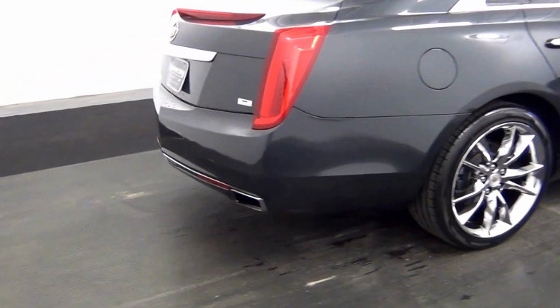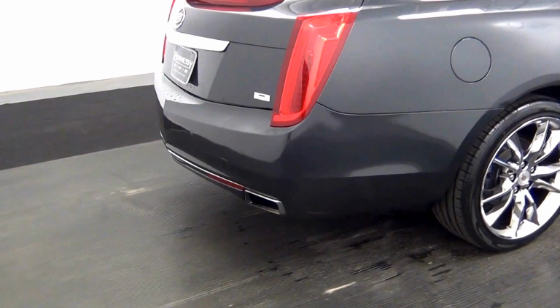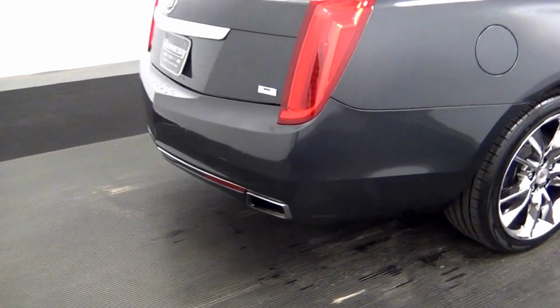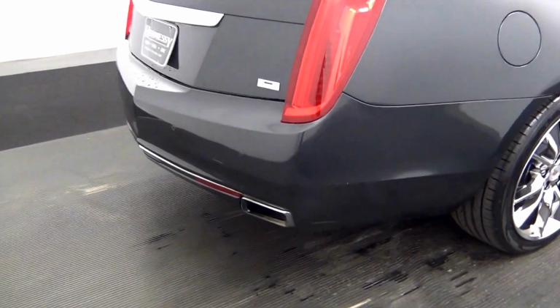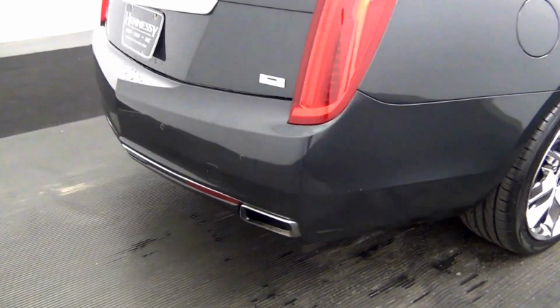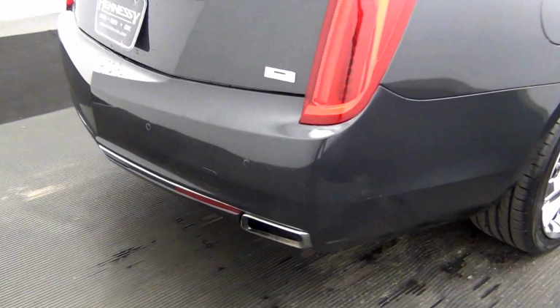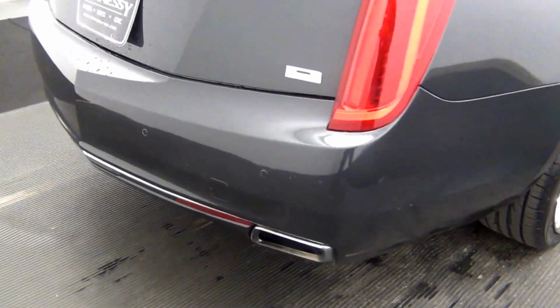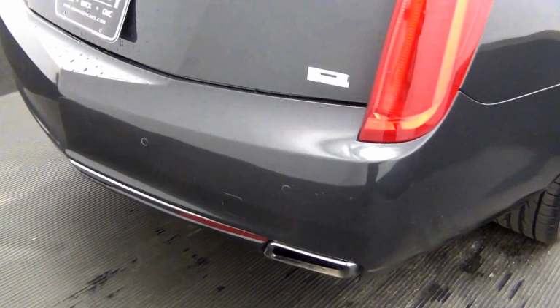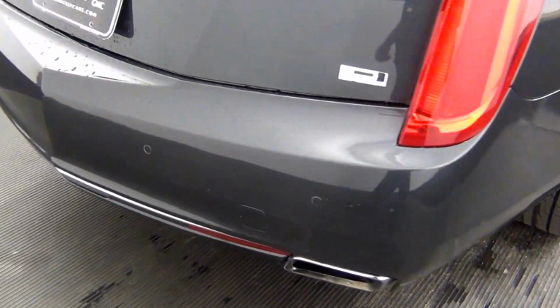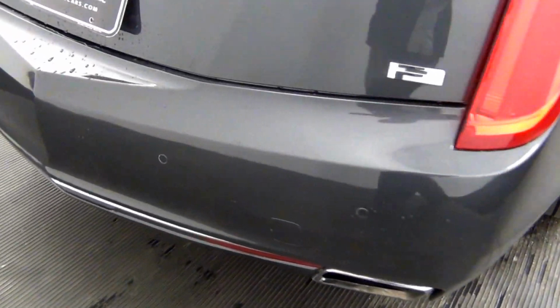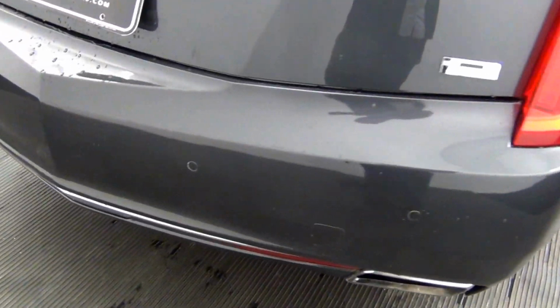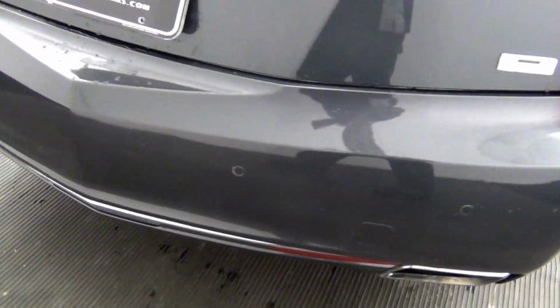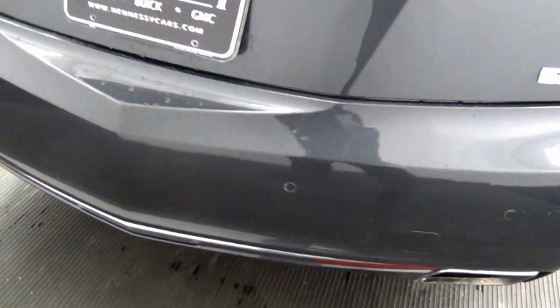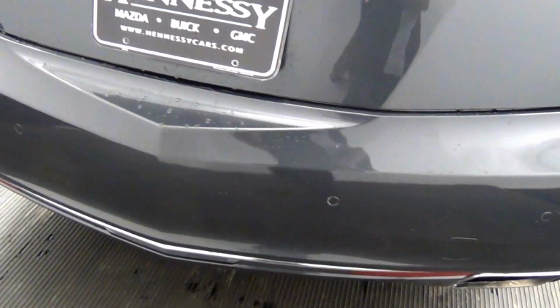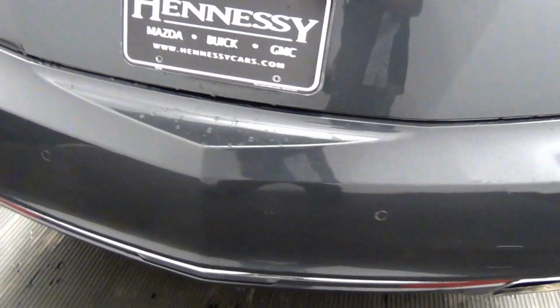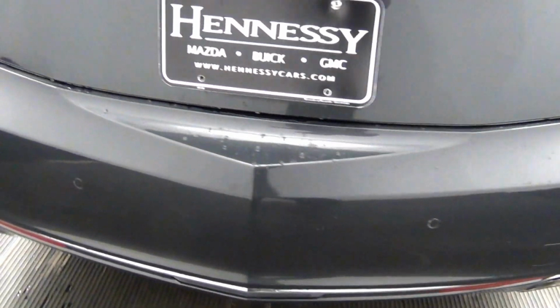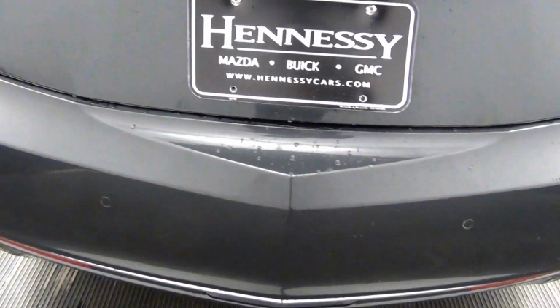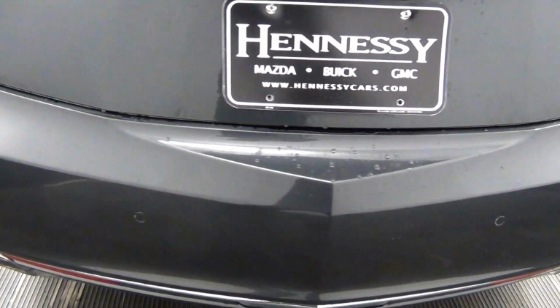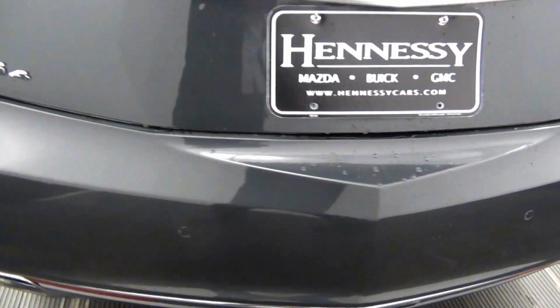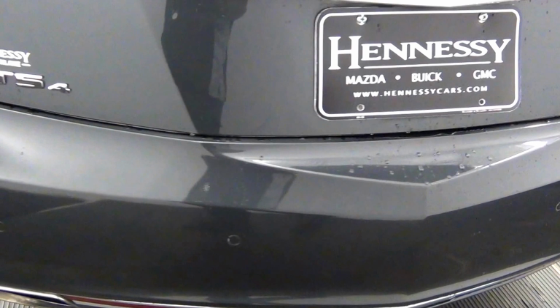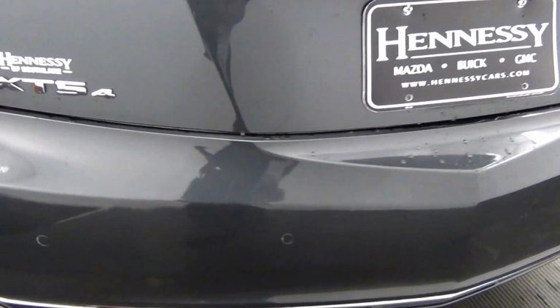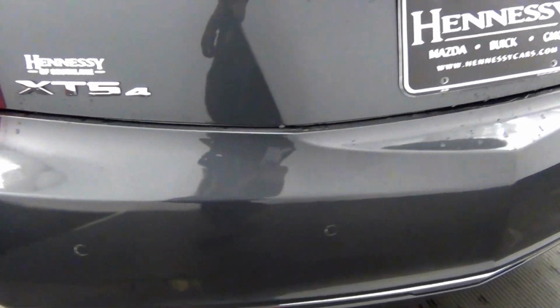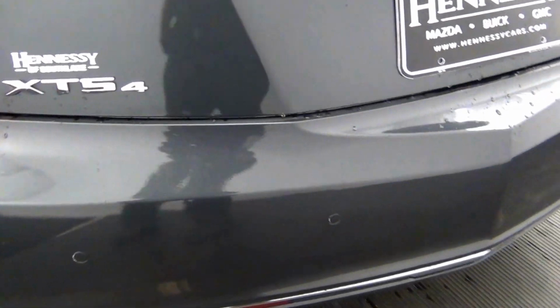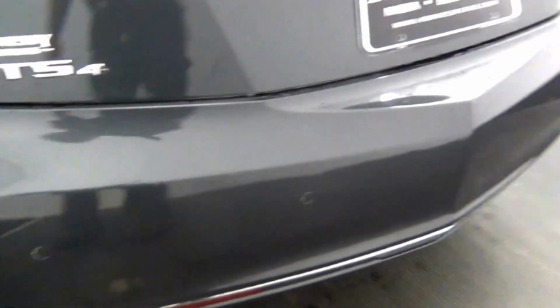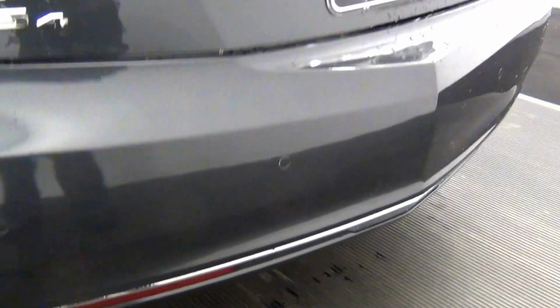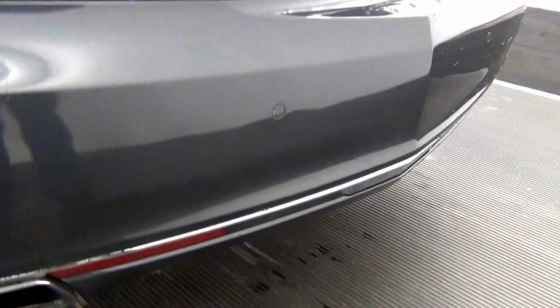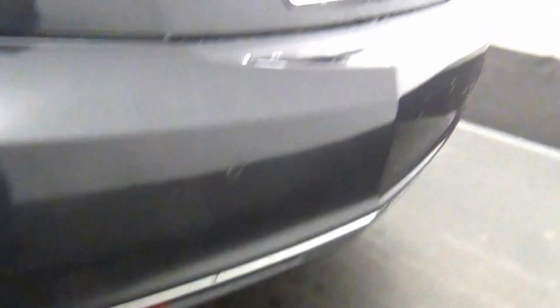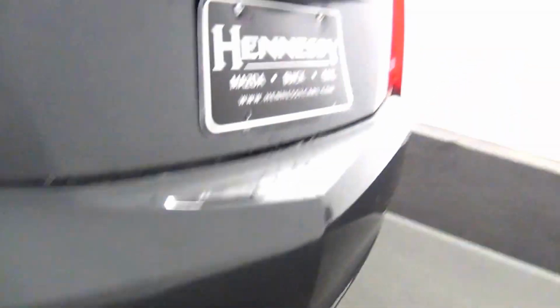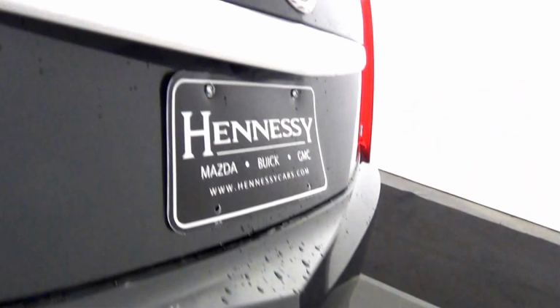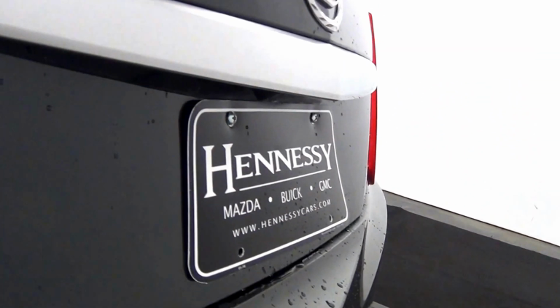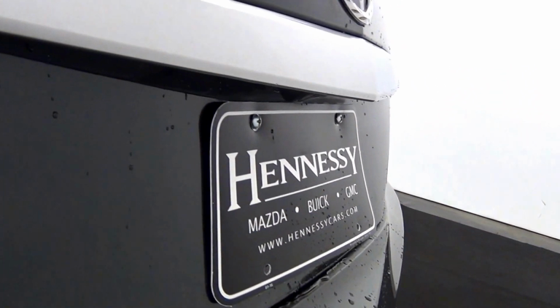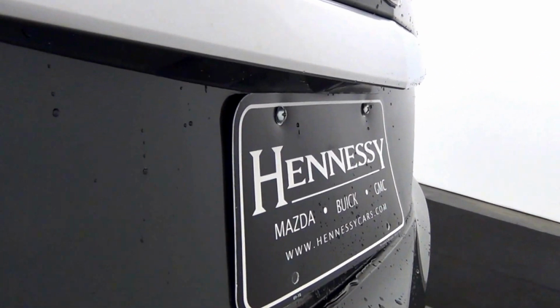Along the rear of the bumper of the vehicle, it also has parking assistance. It also comes with a backup camera here.